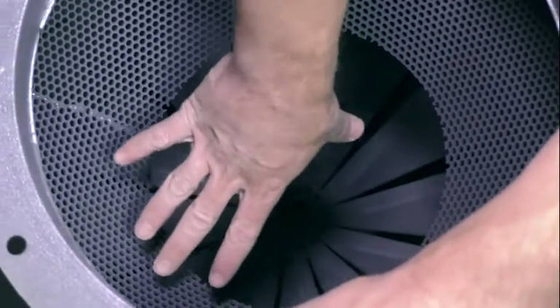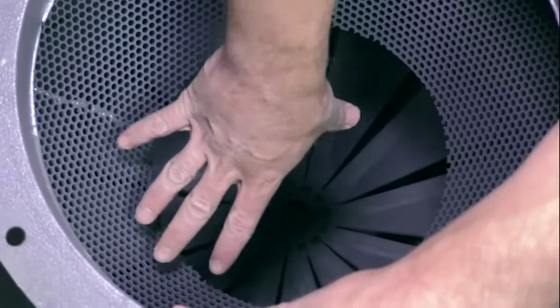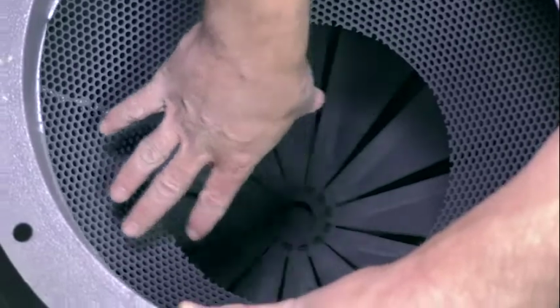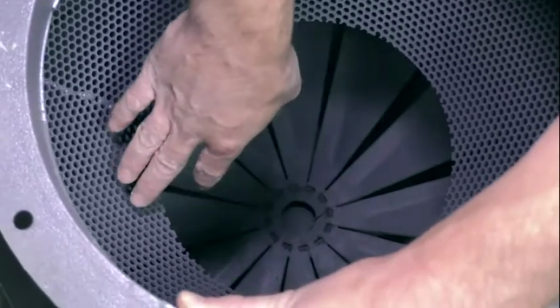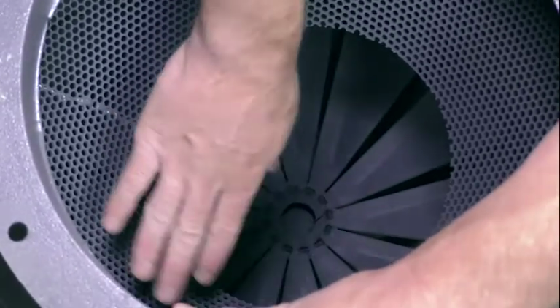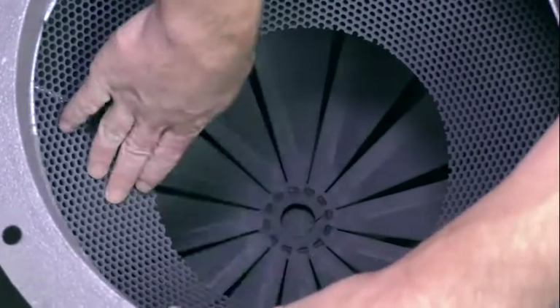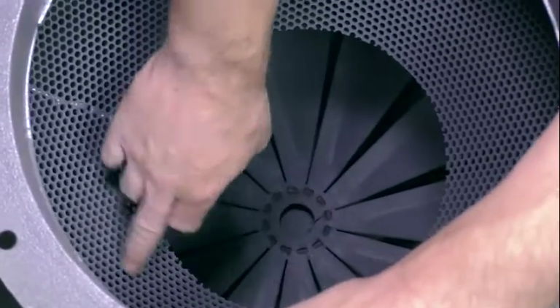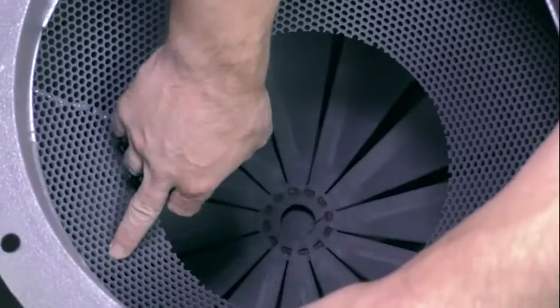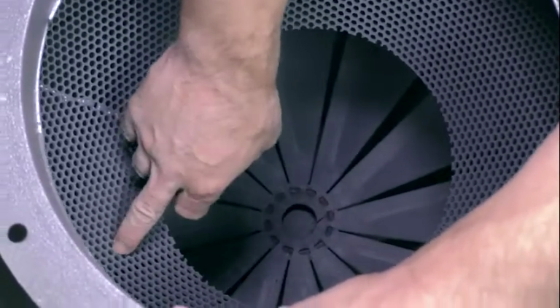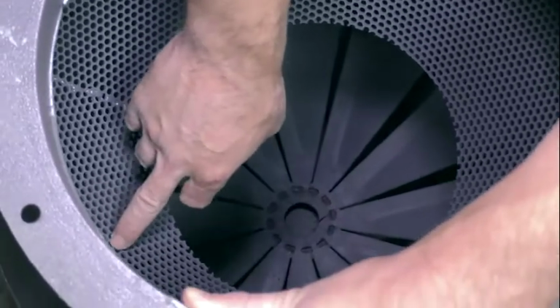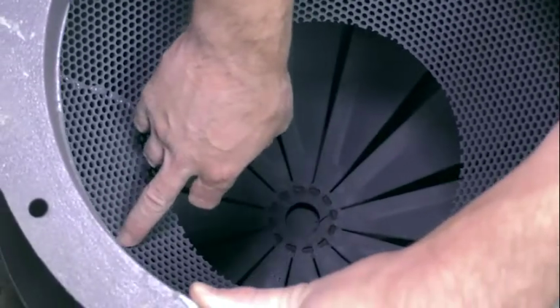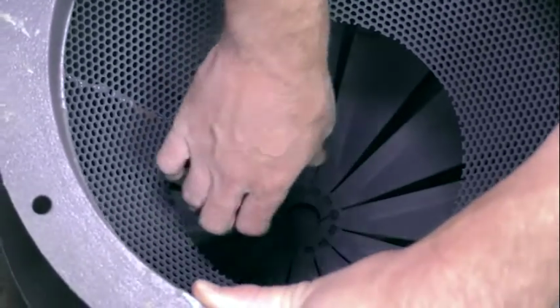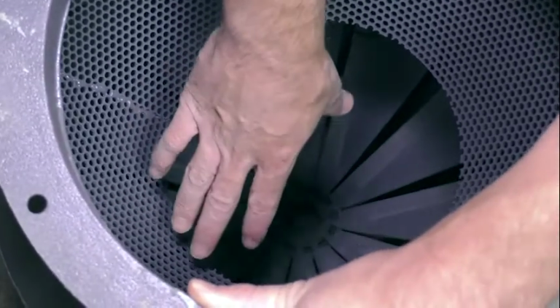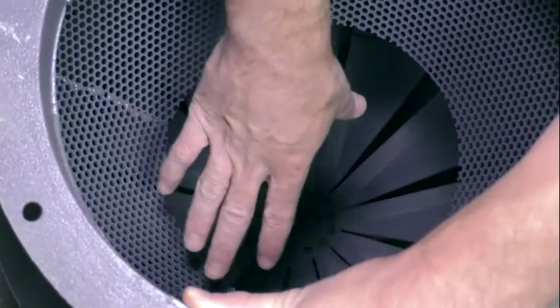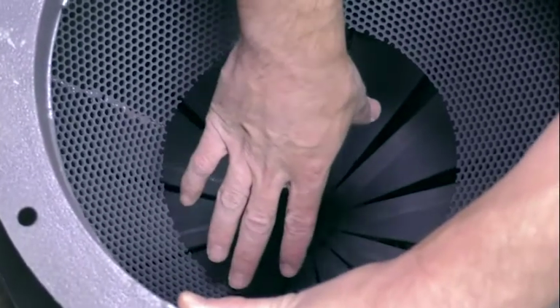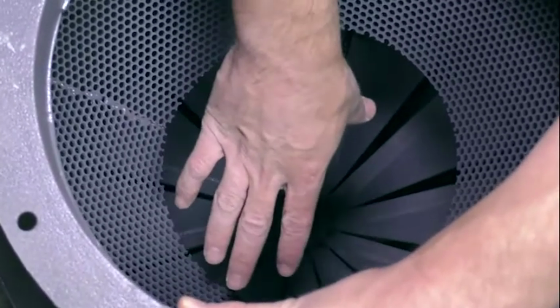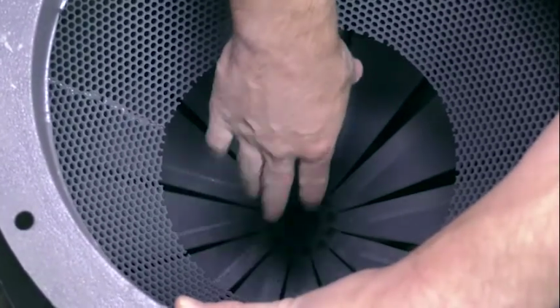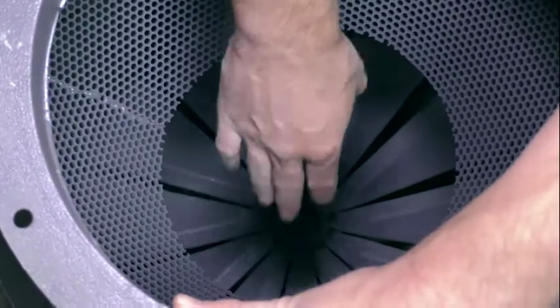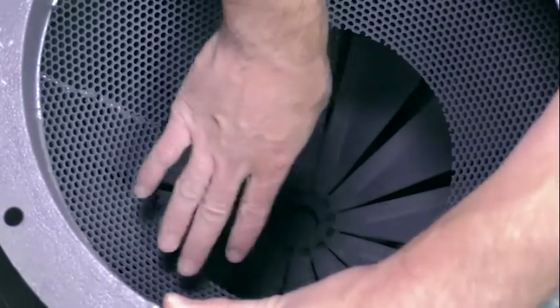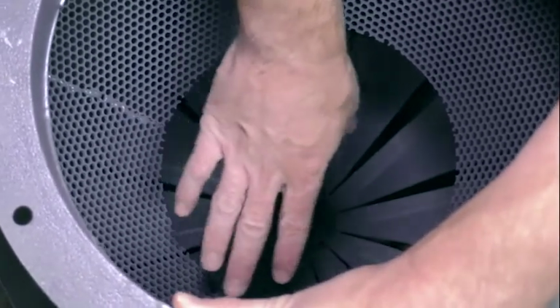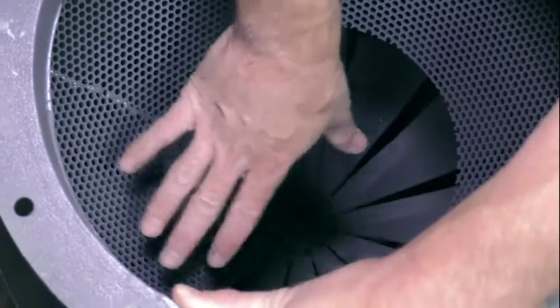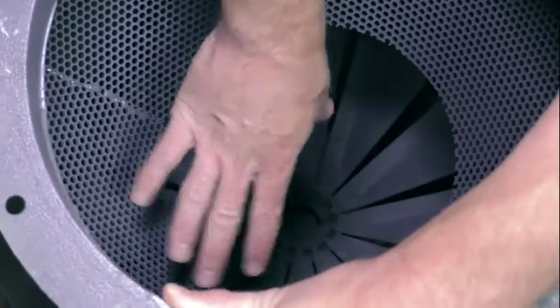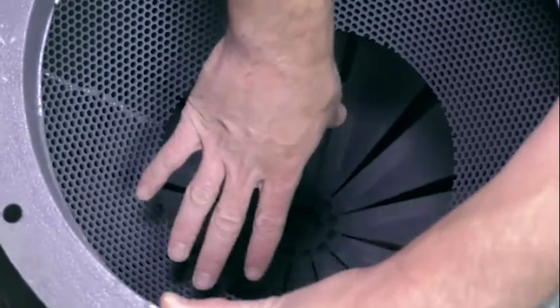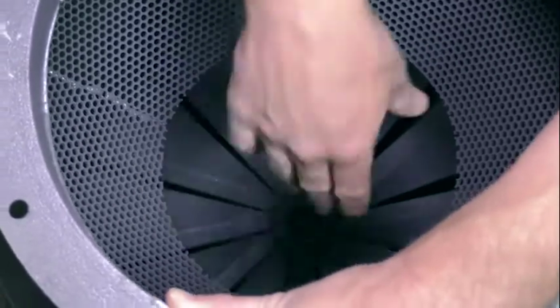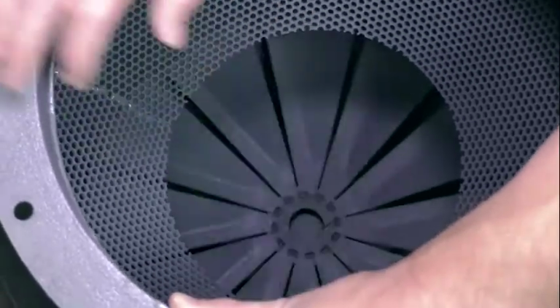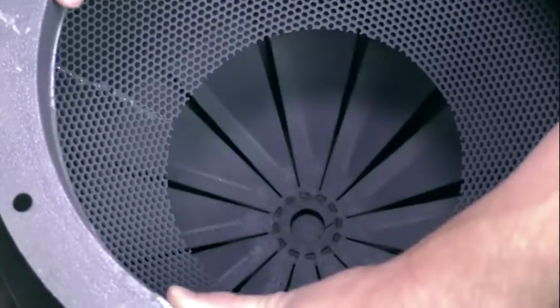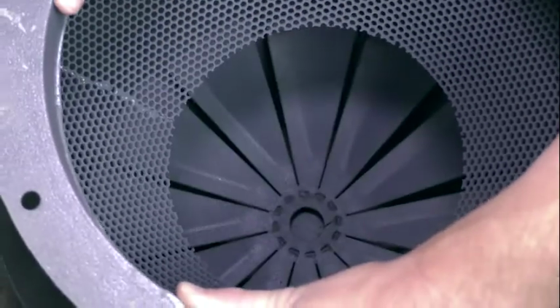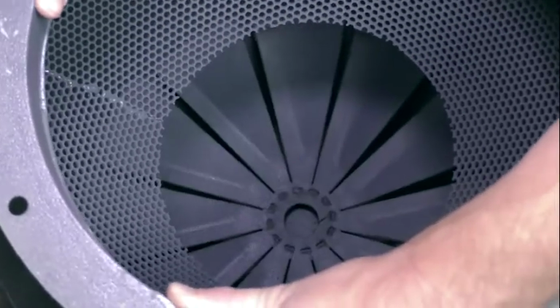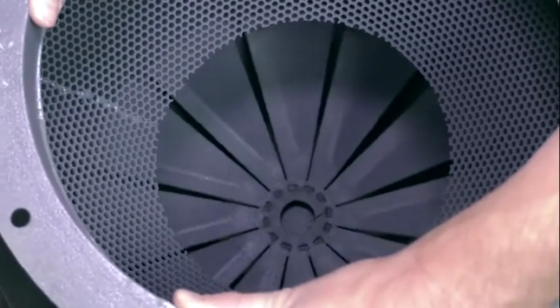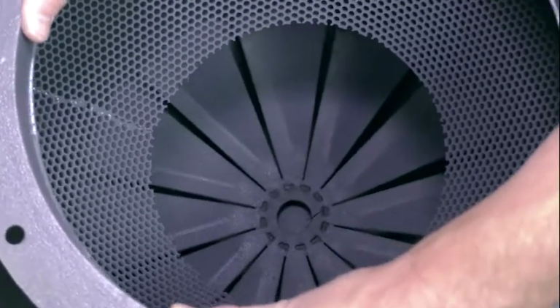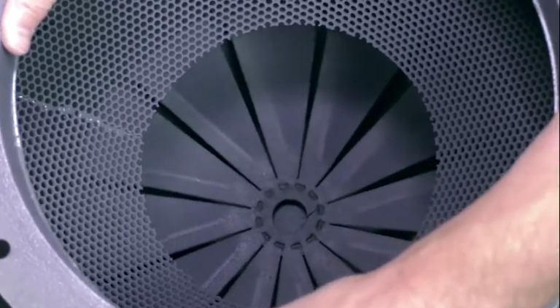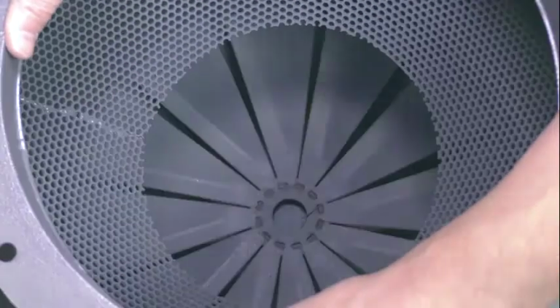It then comes up through here, where there's another layer of defense to stop any potential larger objects that may have been thrown into your airstream by an employee or whatever, and then it just continues on out on its way to your dust collector.